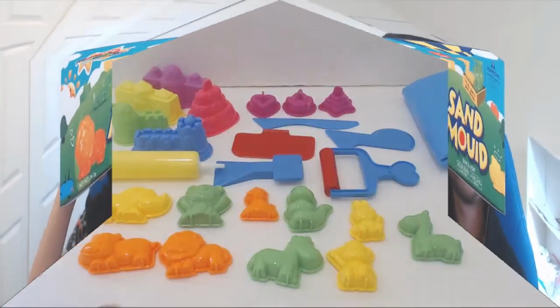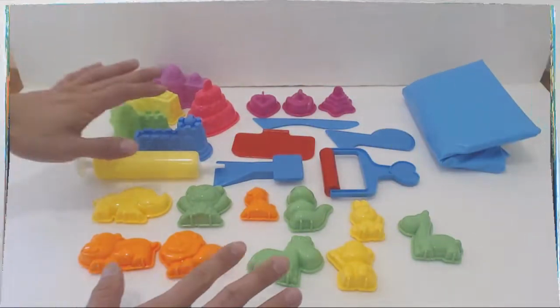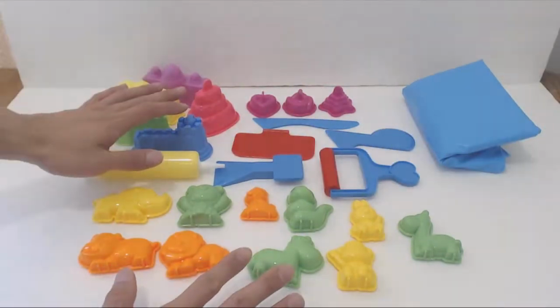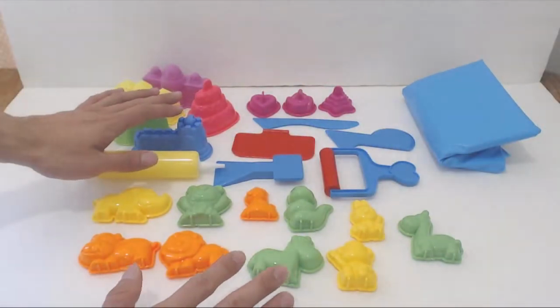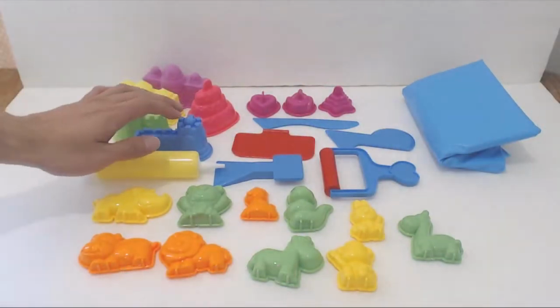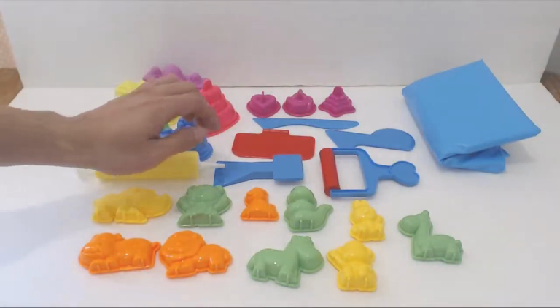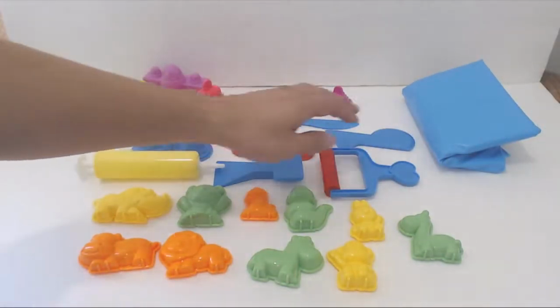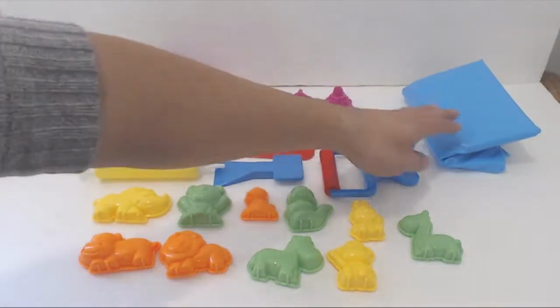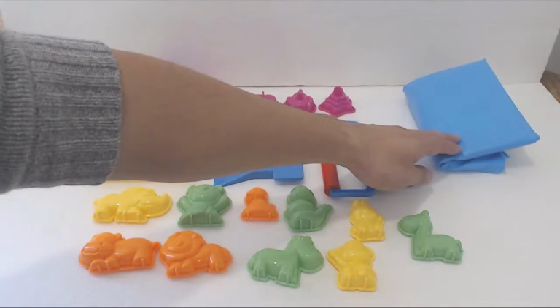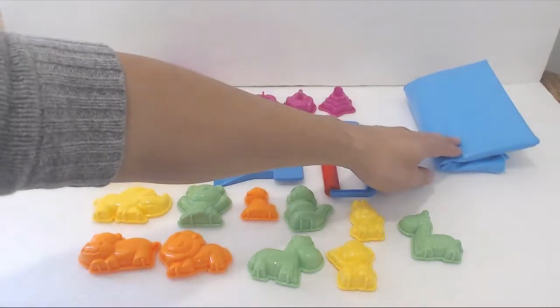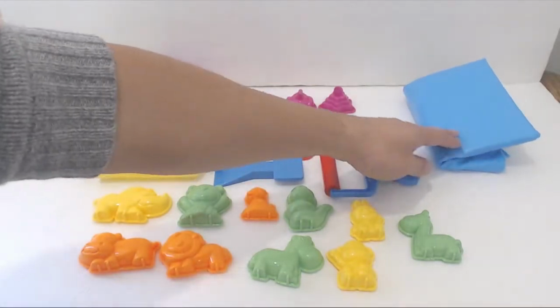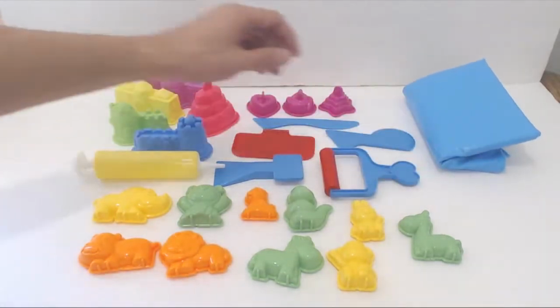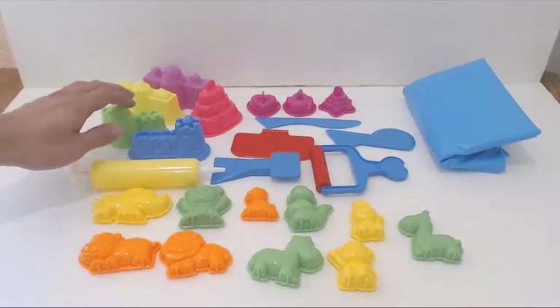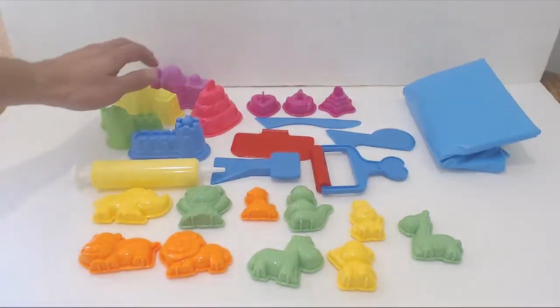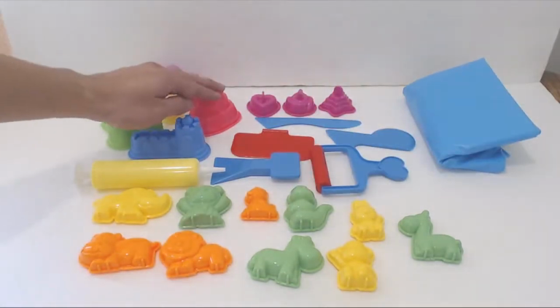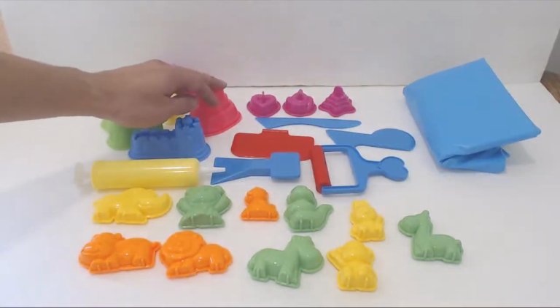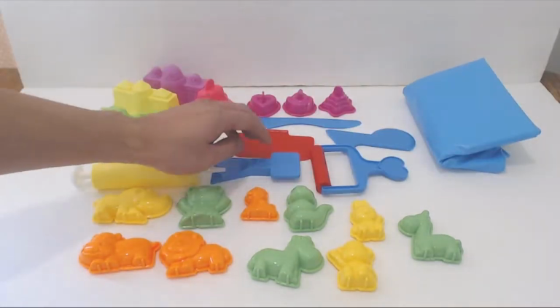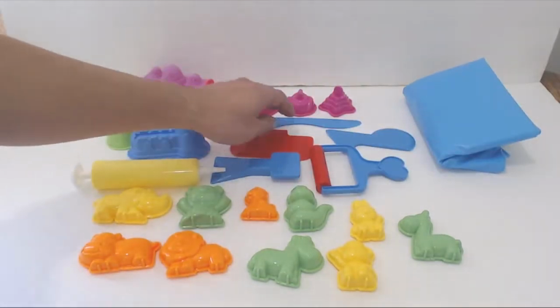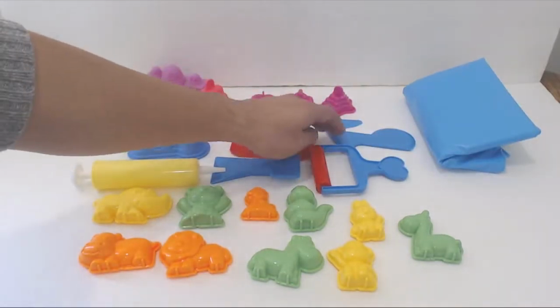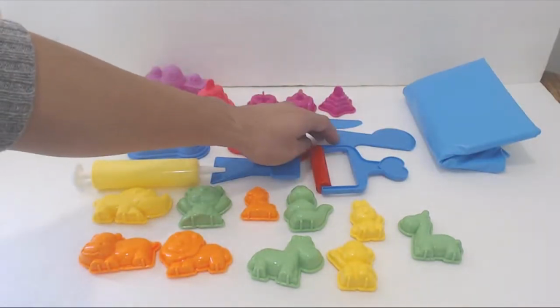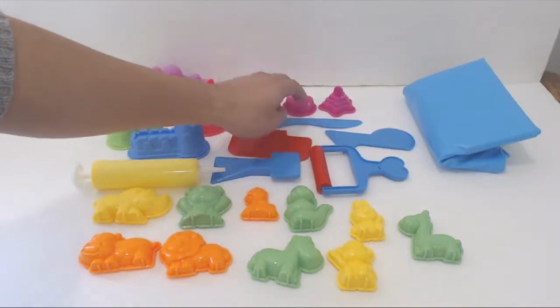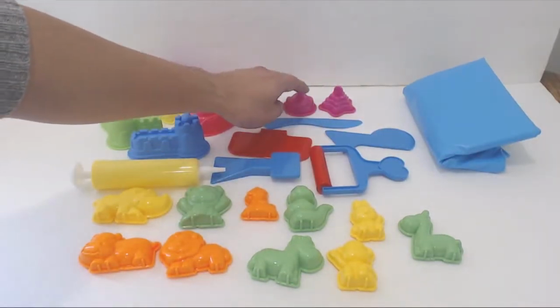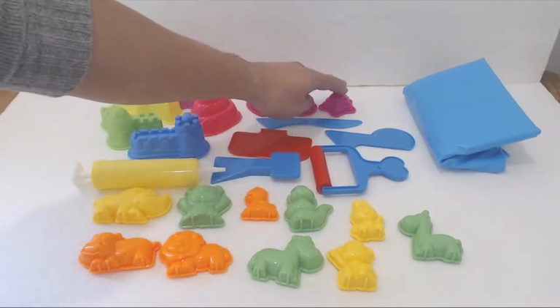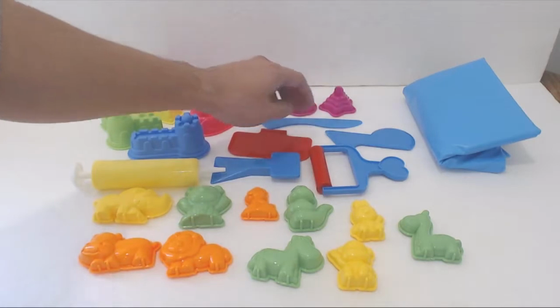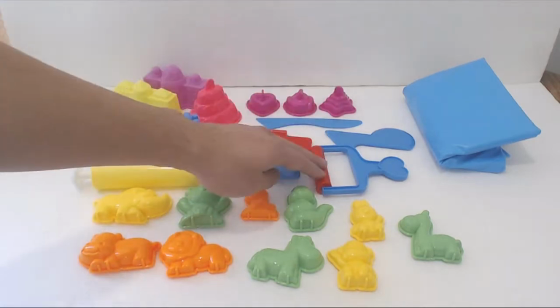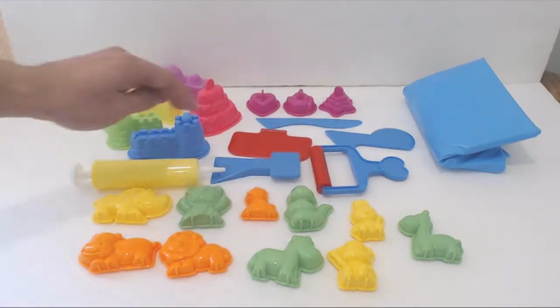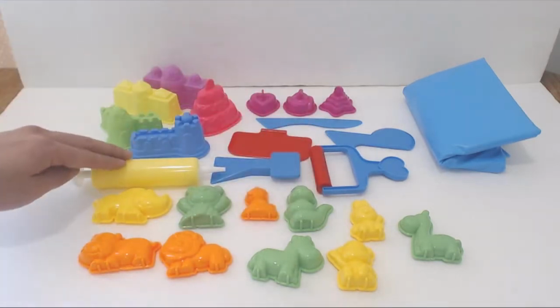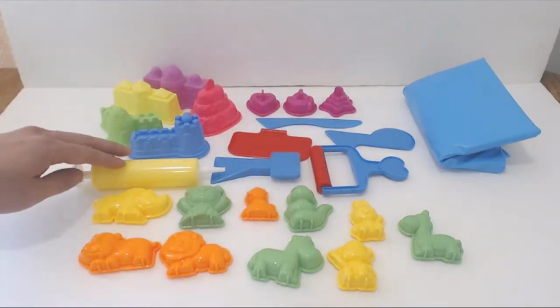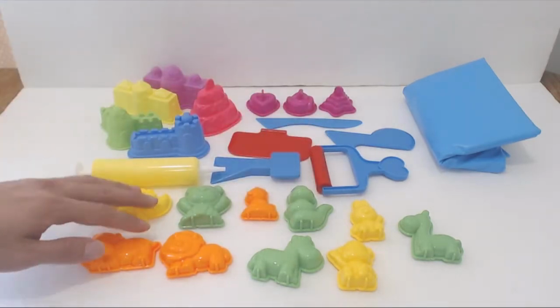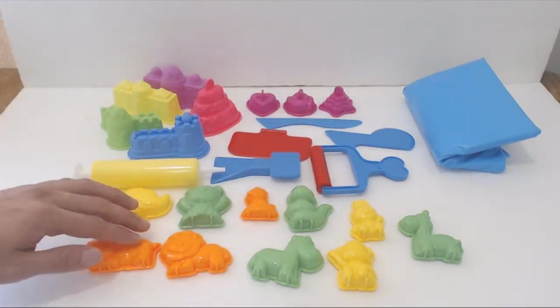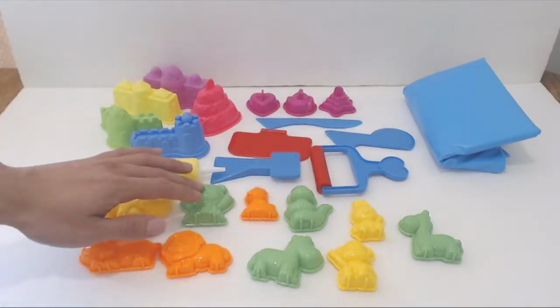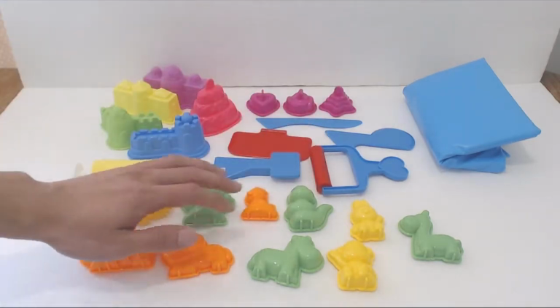You'll receive 24 molds and tools and an inflatable tray sandbox. There are 5 castles, 4 scrapers and putty knives, 3 stamps, a roller, a hand pump, and 10 animal shapes.